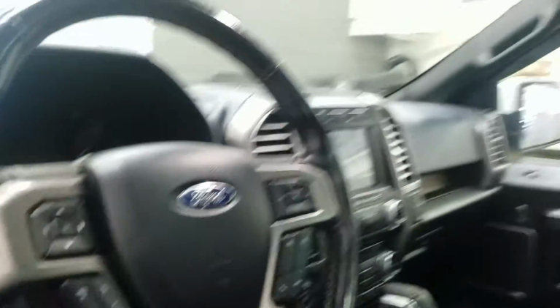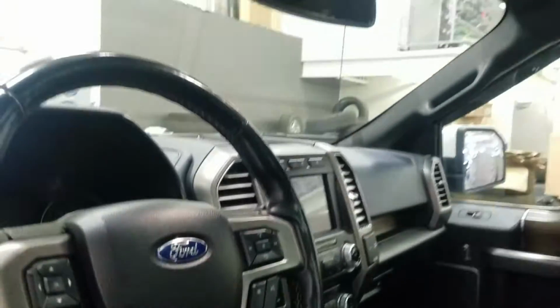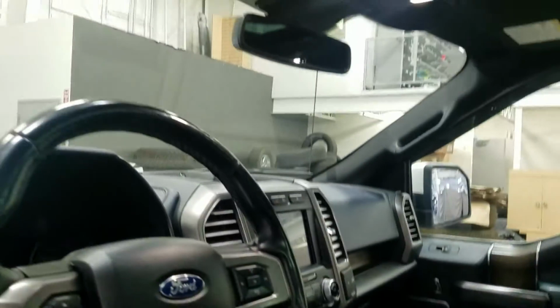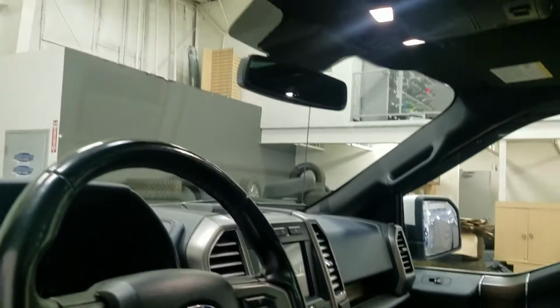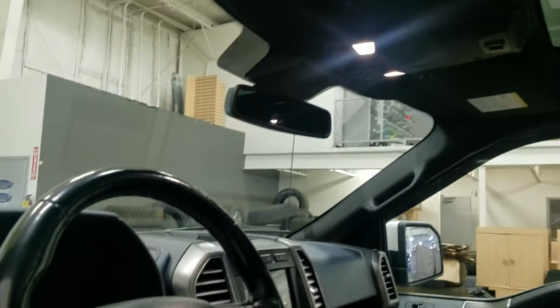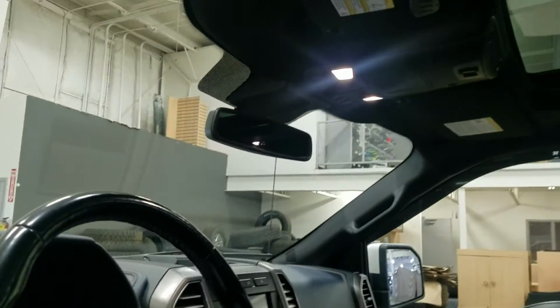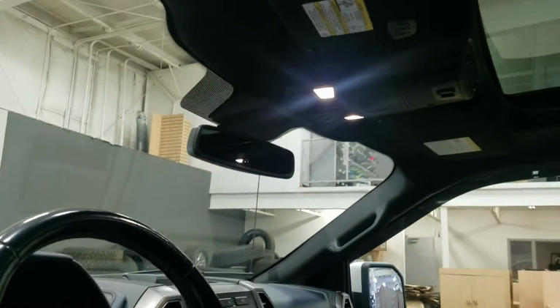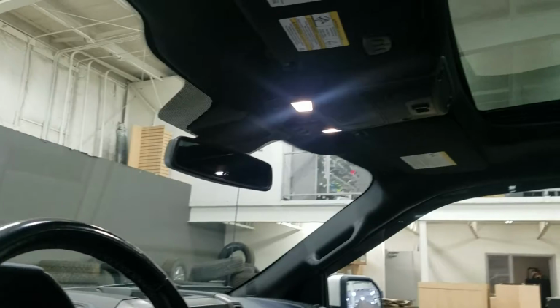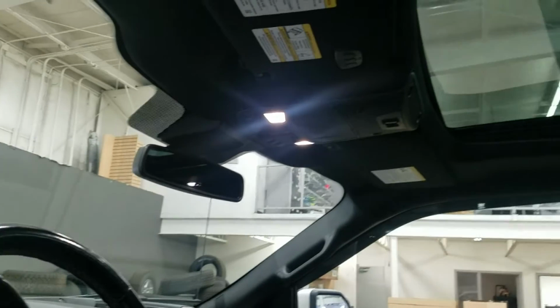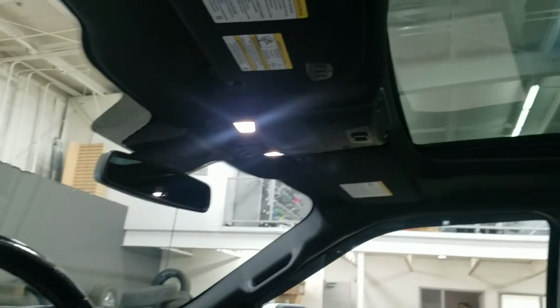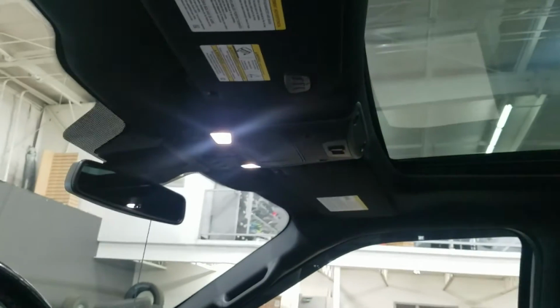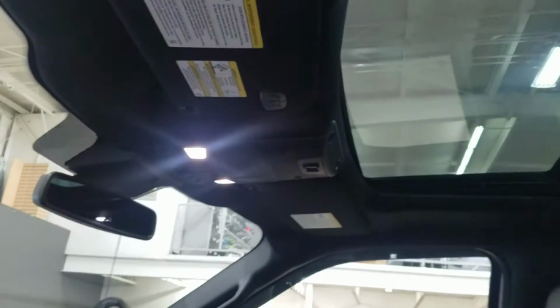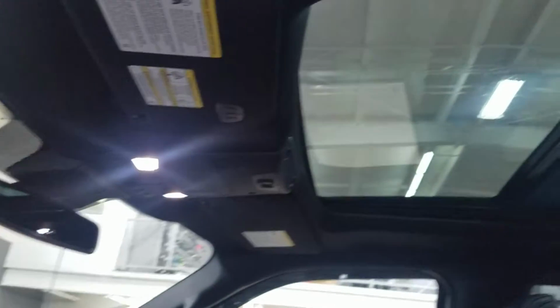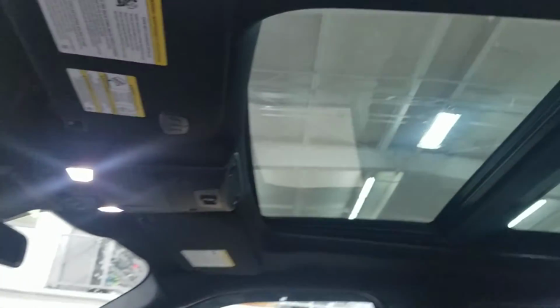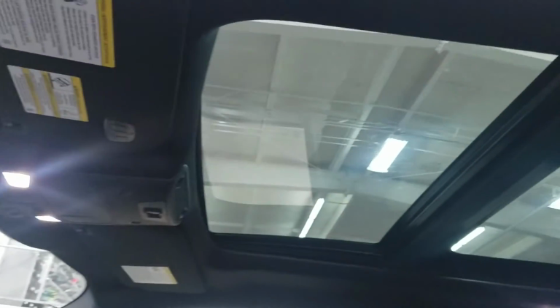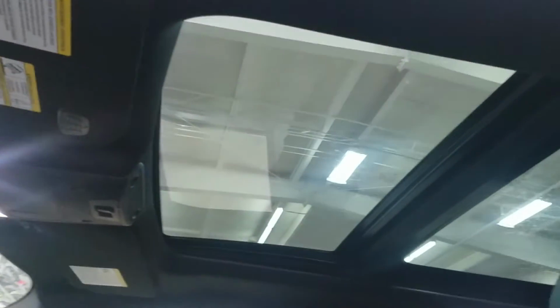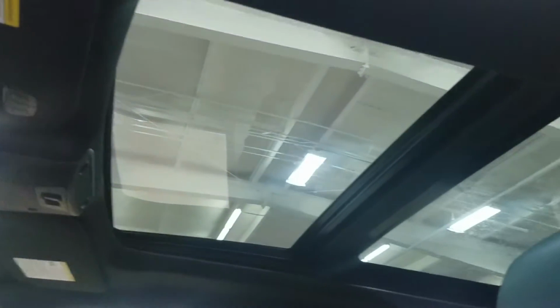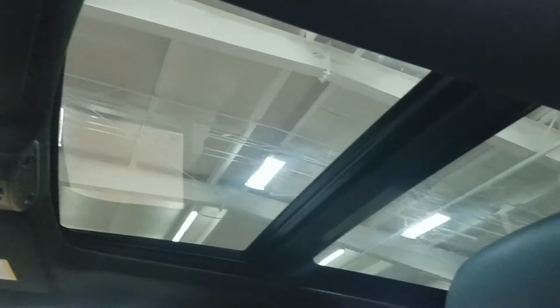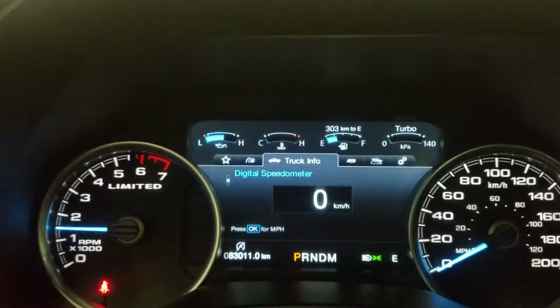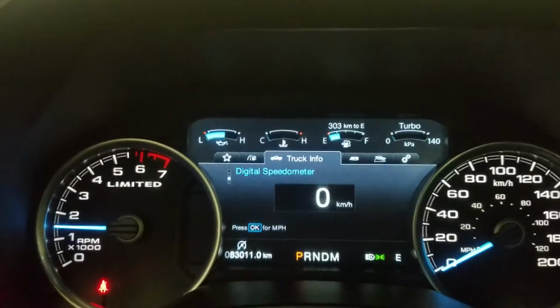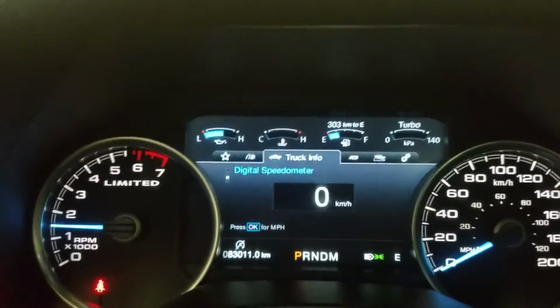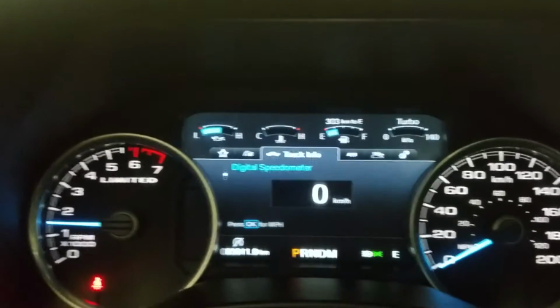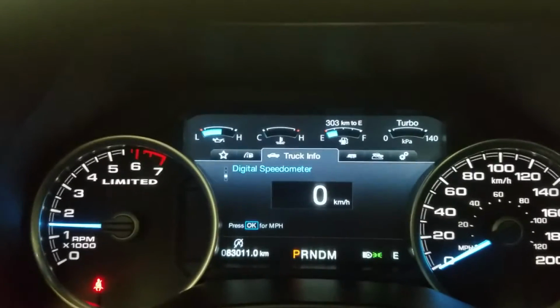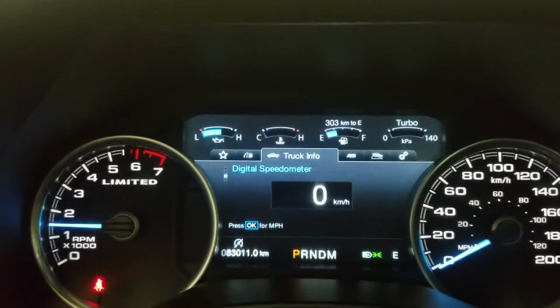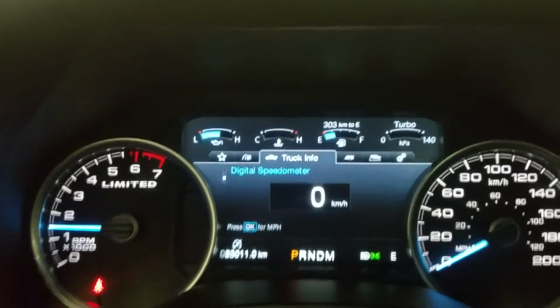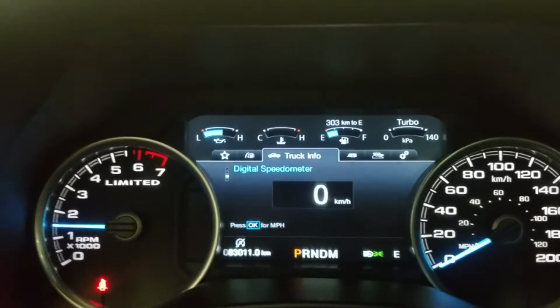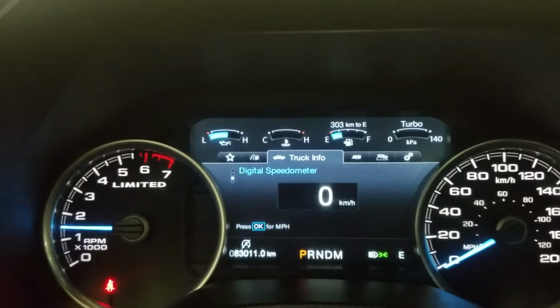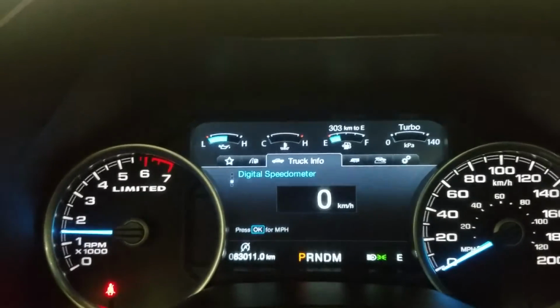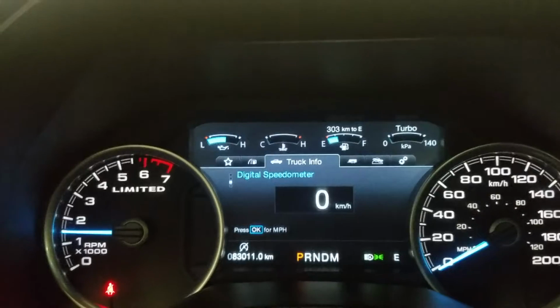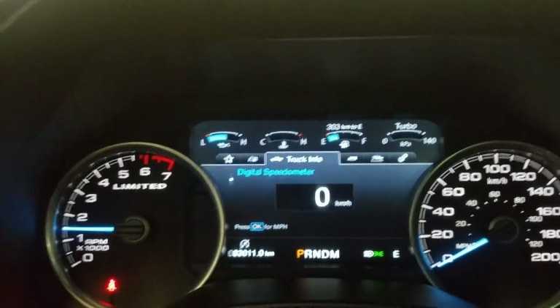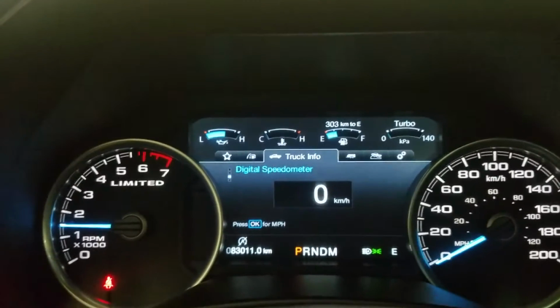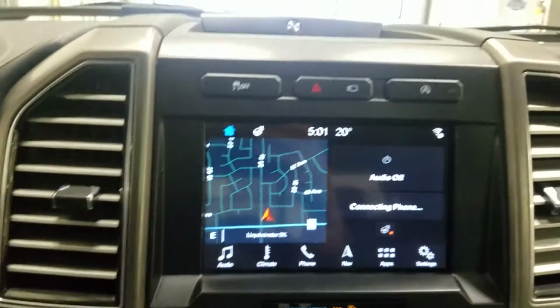Looking just above we have our rearview mirror, cabin lighting, and a beautiful moon roof. Looking ahead you can see it has 83,011 kilometers.